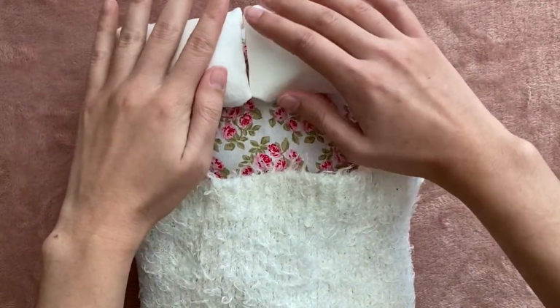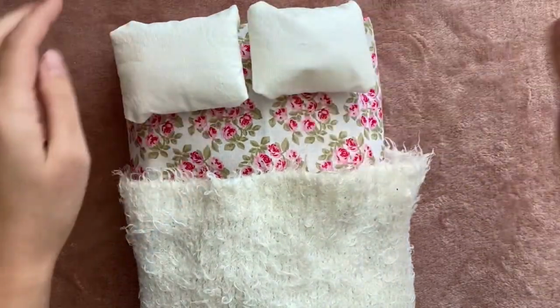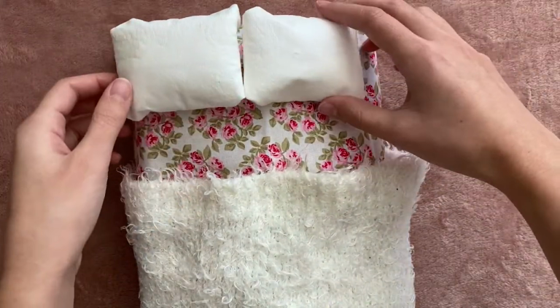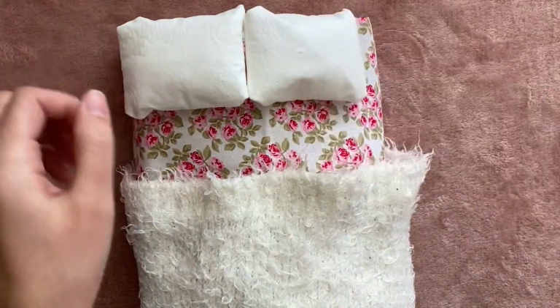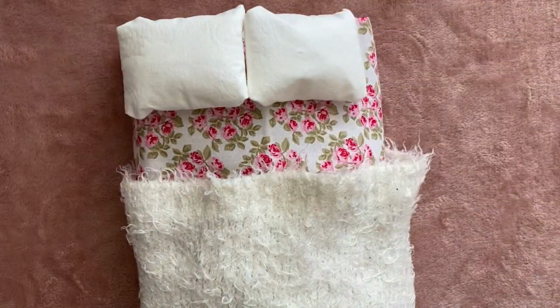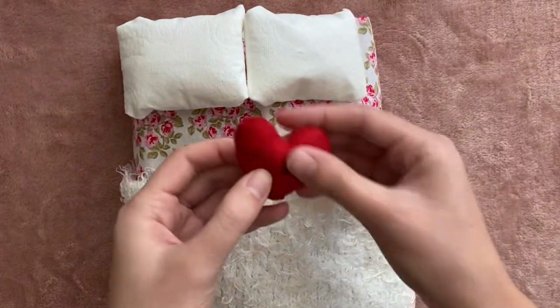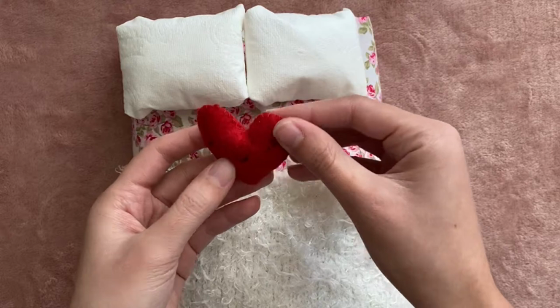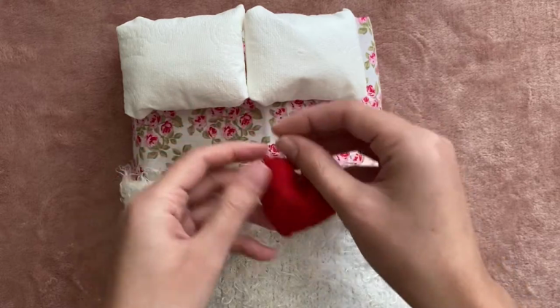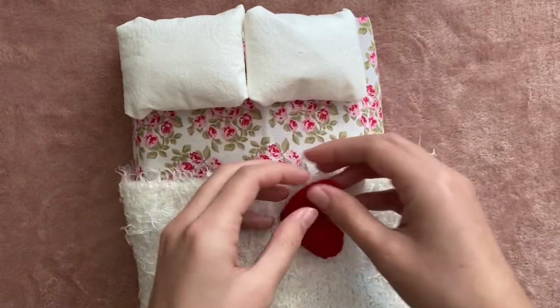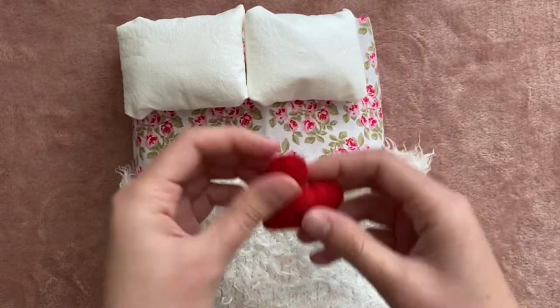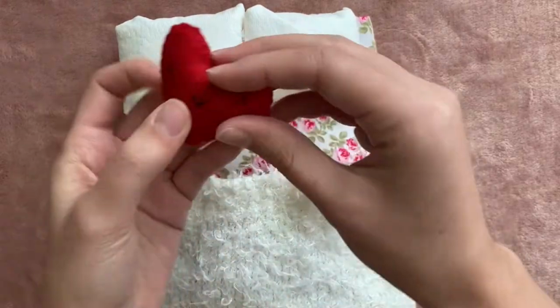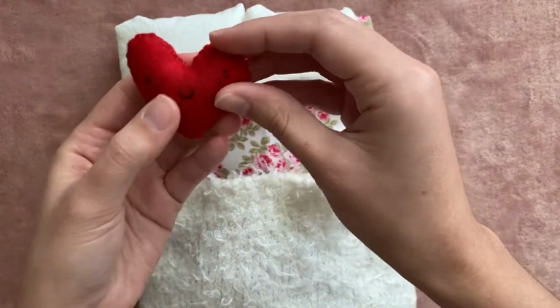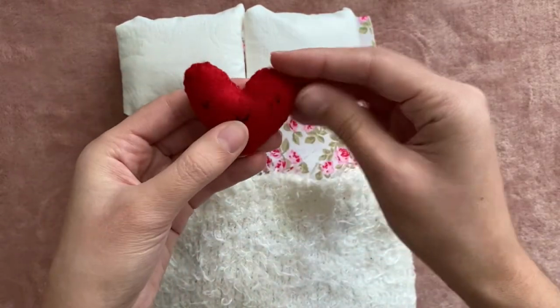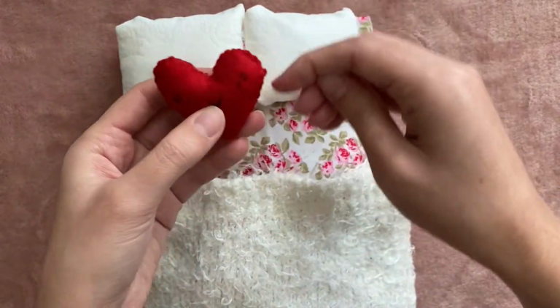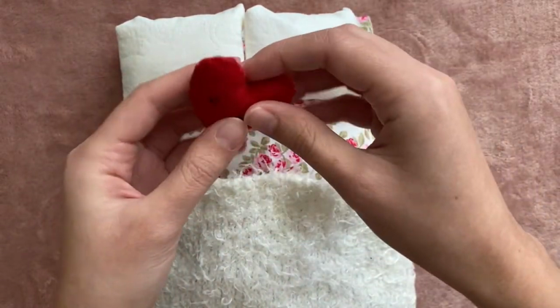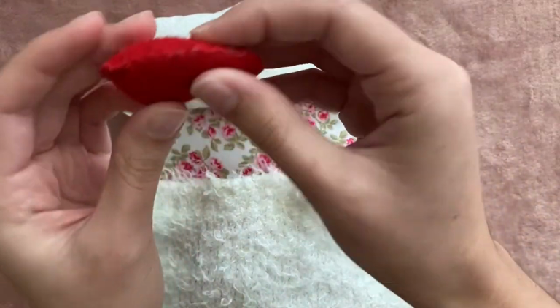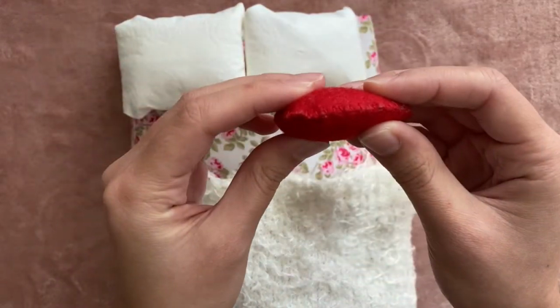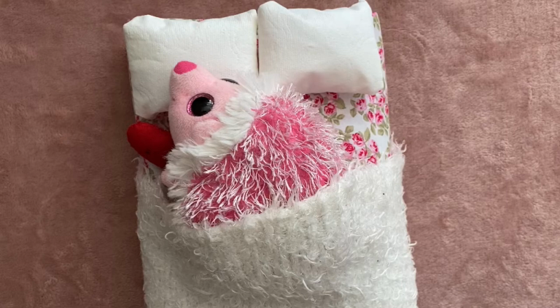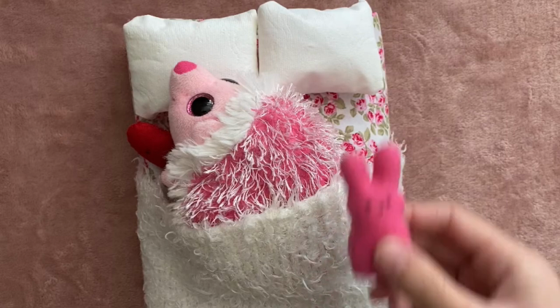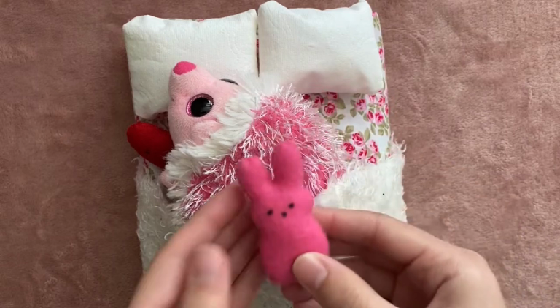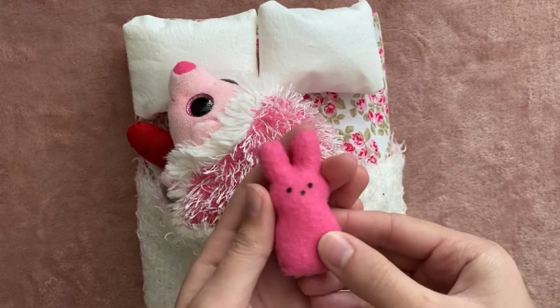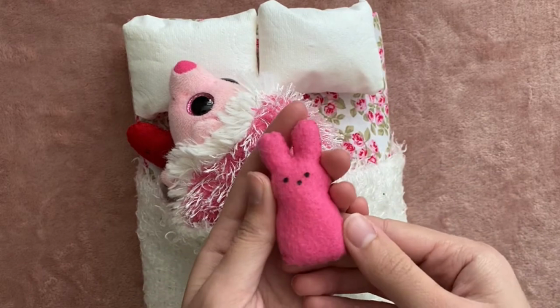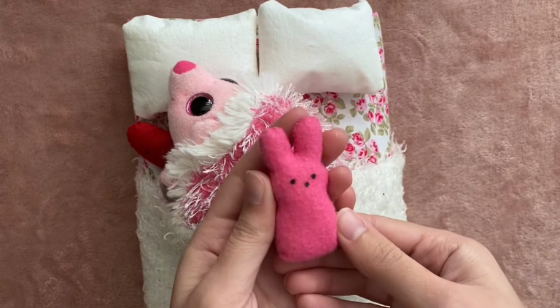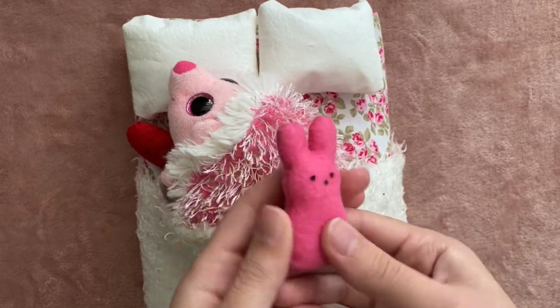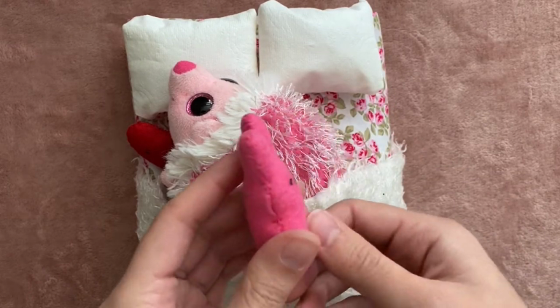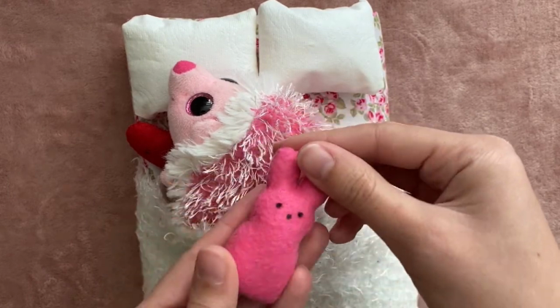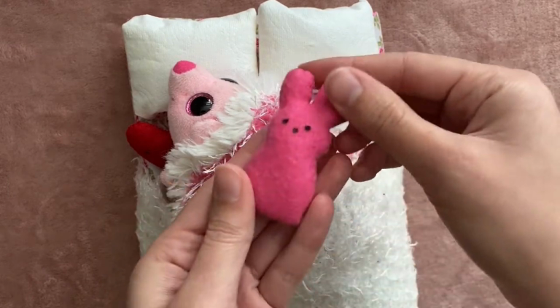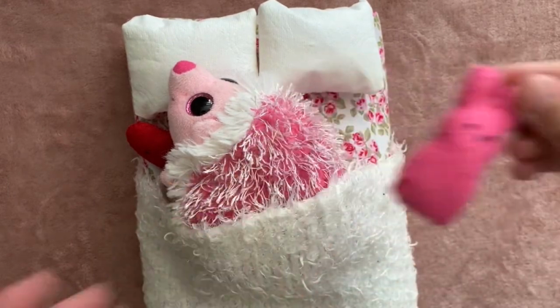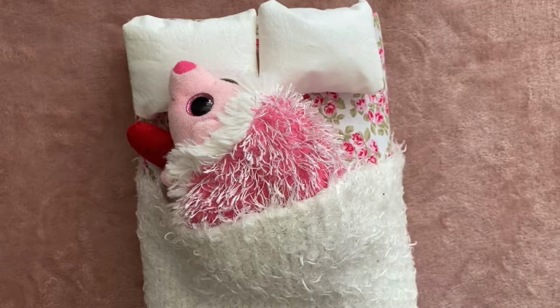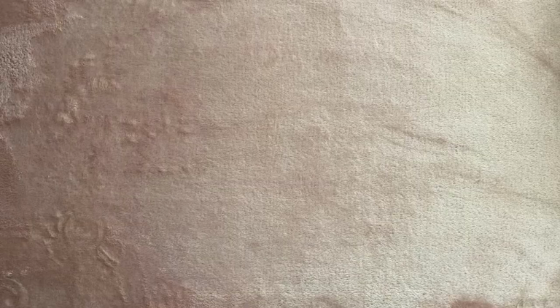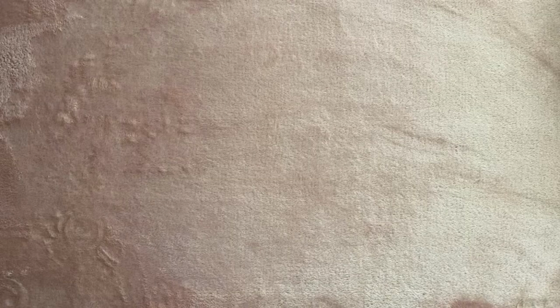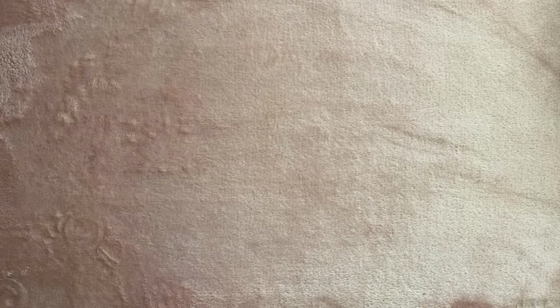I'm going to dress it up with a little throw pillow I made out of felt a really long time ago. It's a really cute heart with a face on it, and I sewed it all by hand using the same method I did to make that pee pillow in my Easter video. So you can always make any kind of pillow you want using that method.